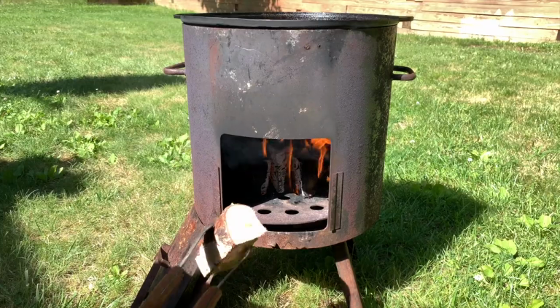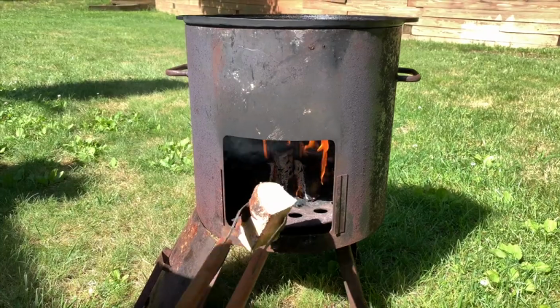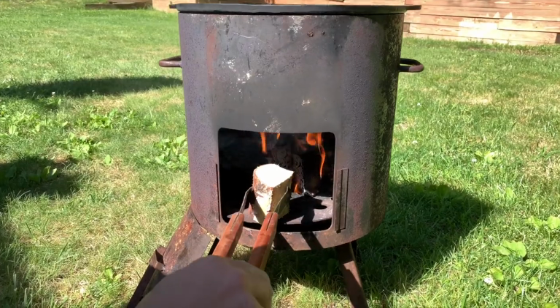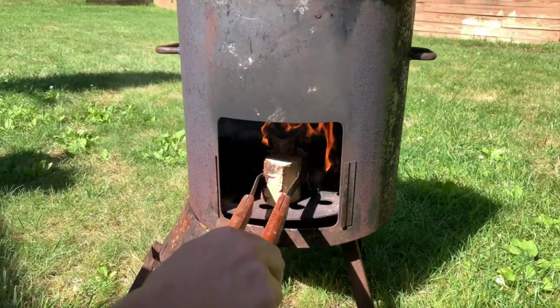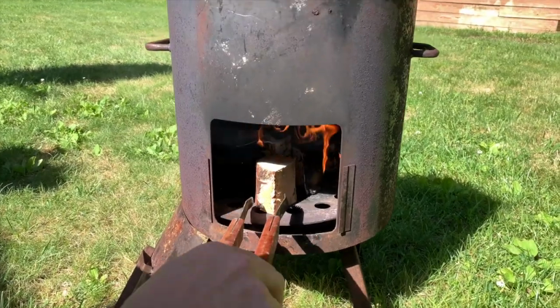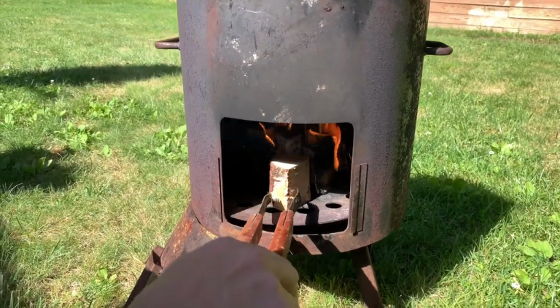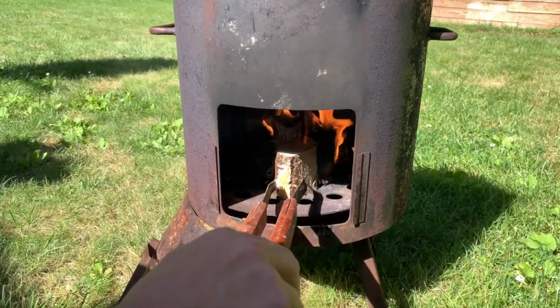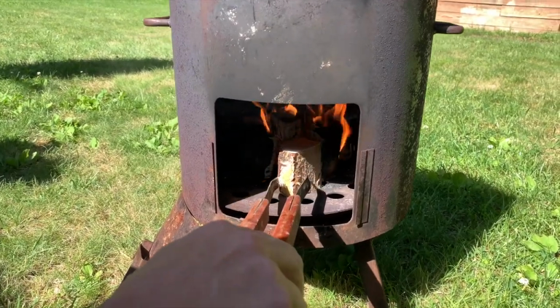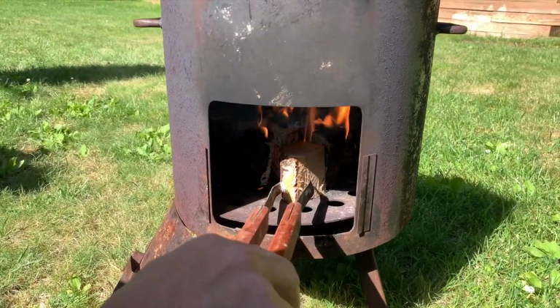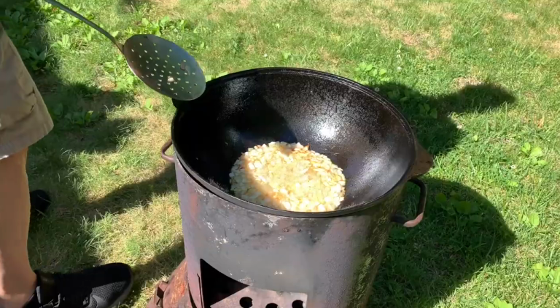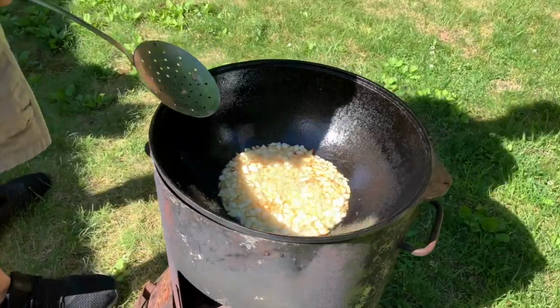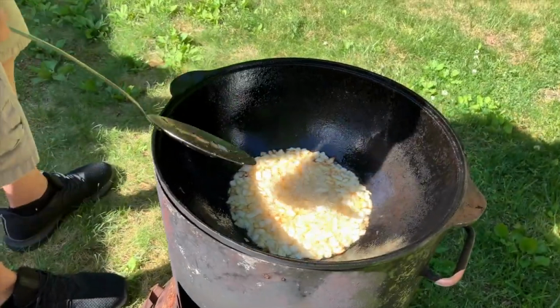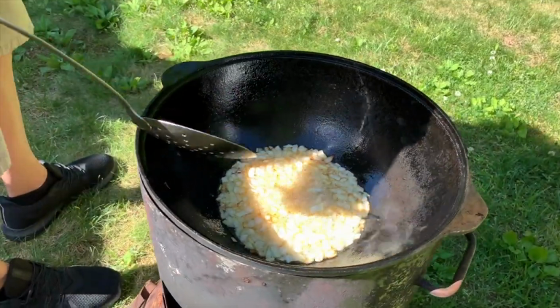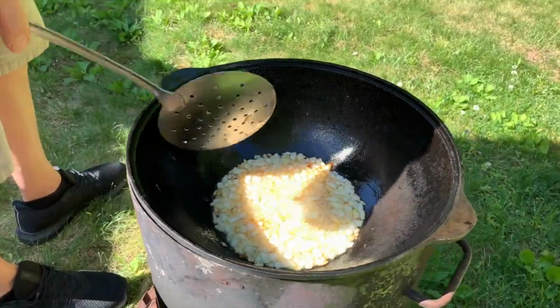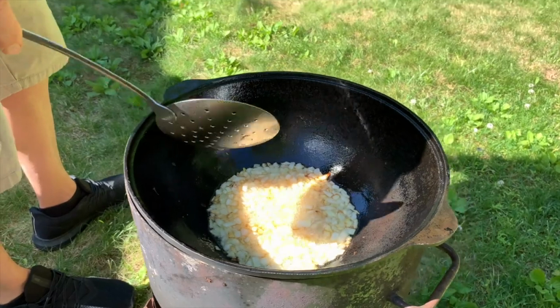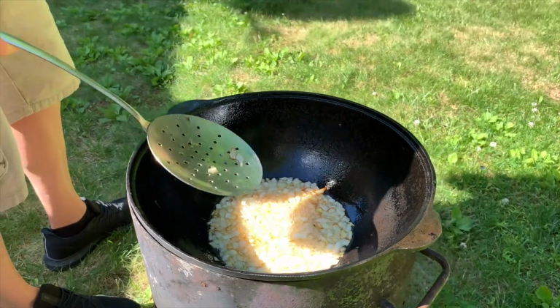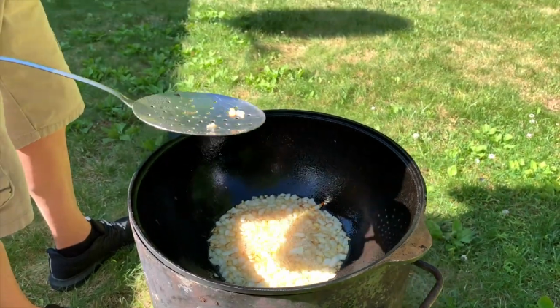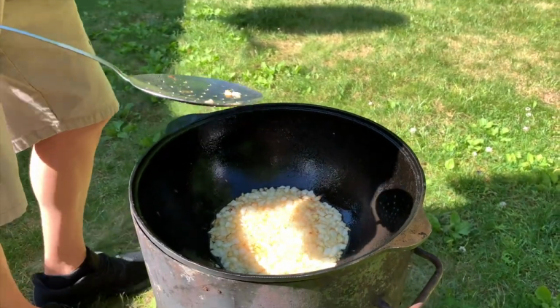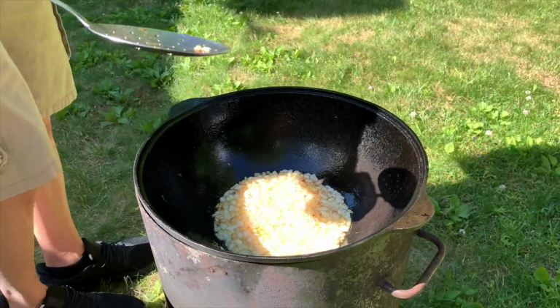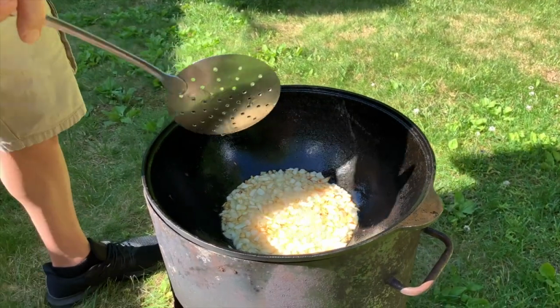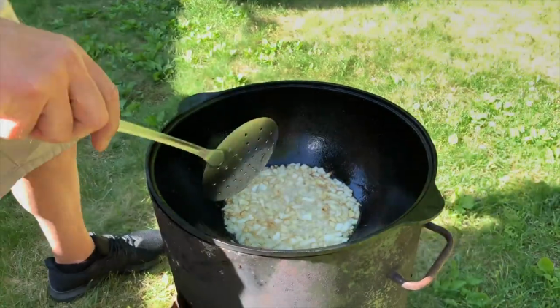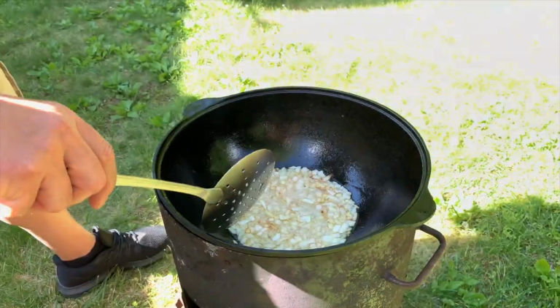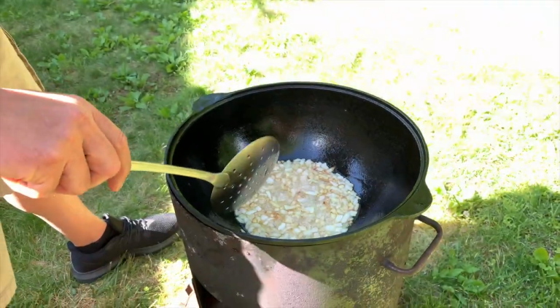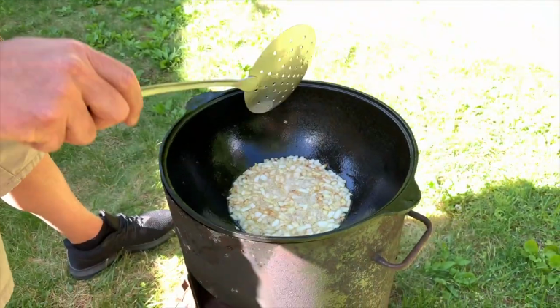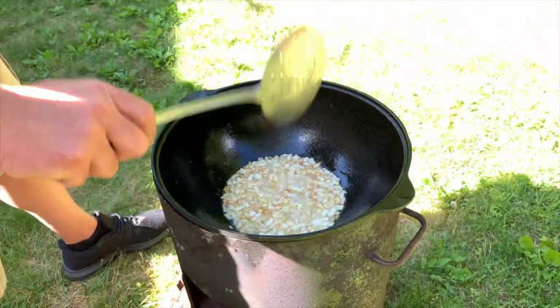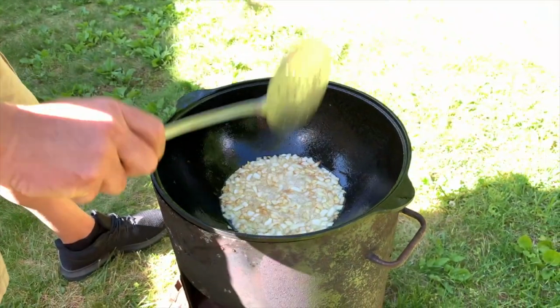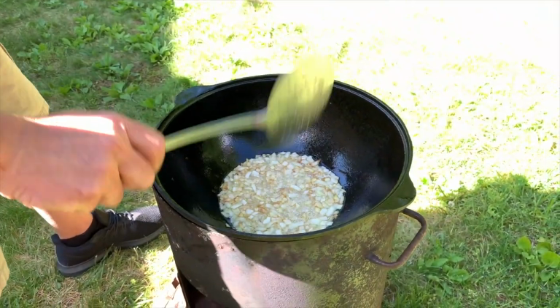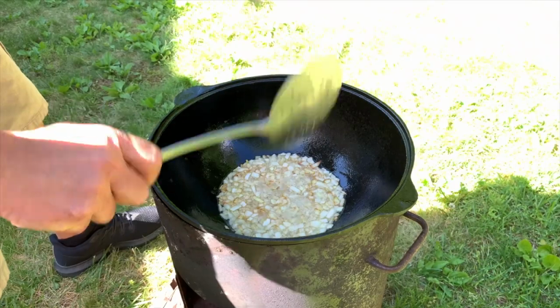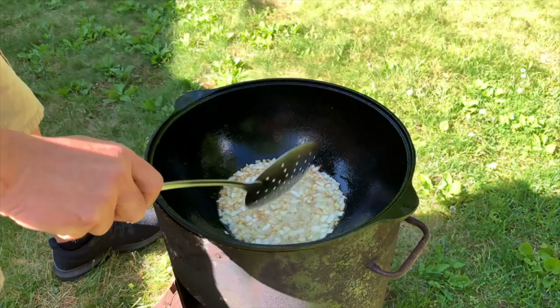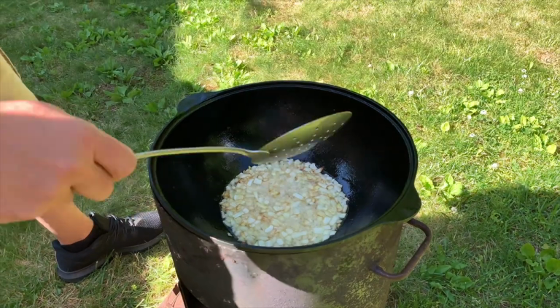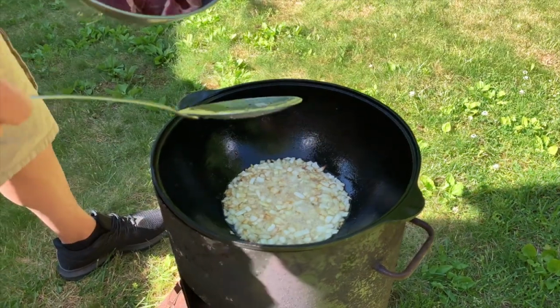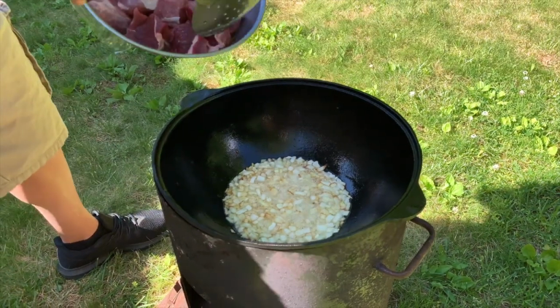I'm going to add one more log just to make the fire a little higher. The onion is ready. Now we're going to put the meat. The meat, again, is shin. You have a choice — you can put lamb, you can put chicken, you can put whichever meat you like, but this is the one we use.